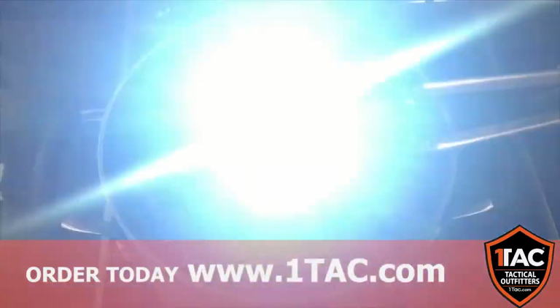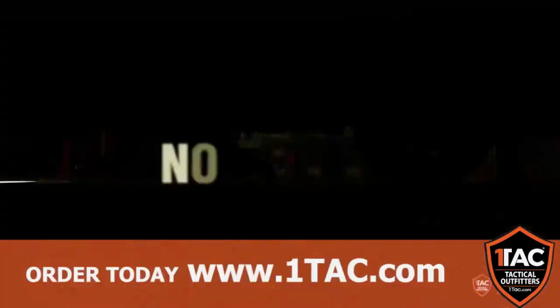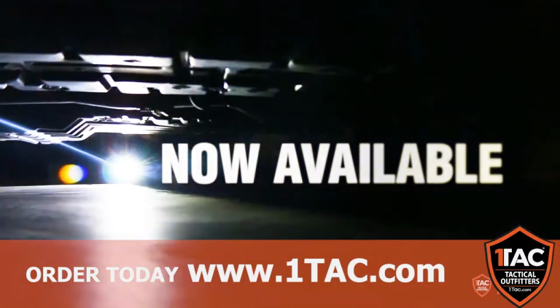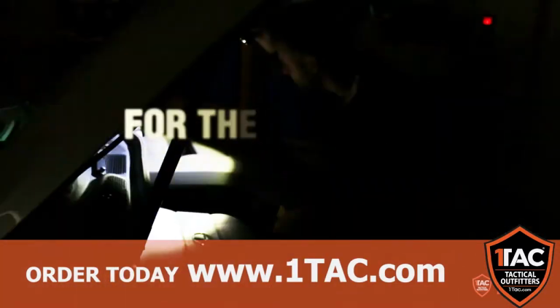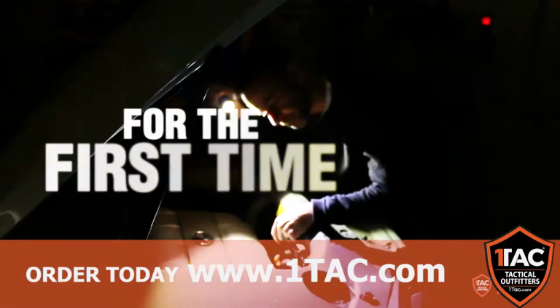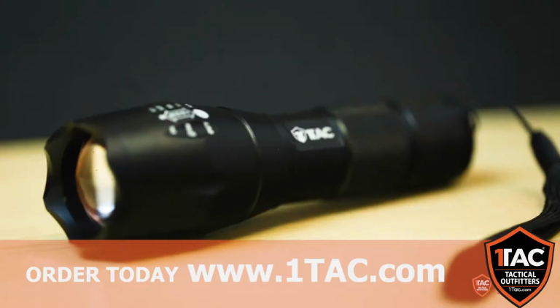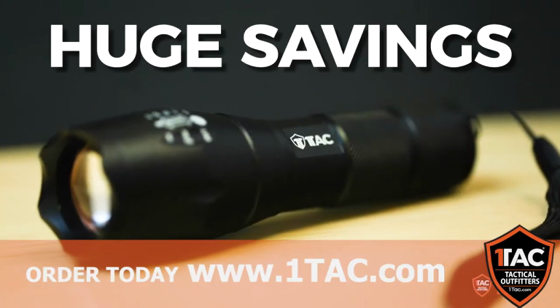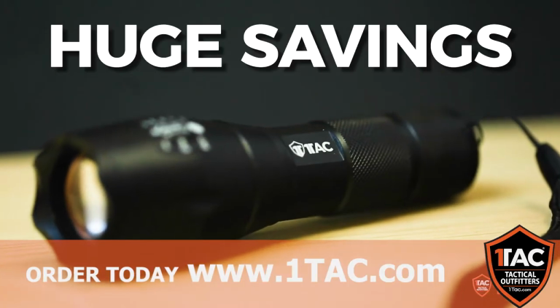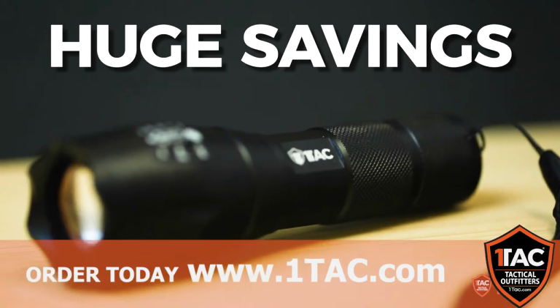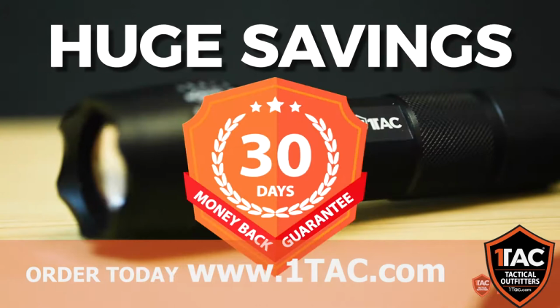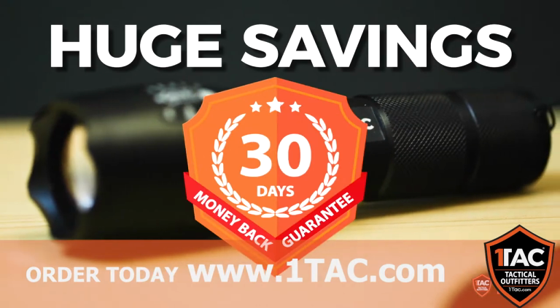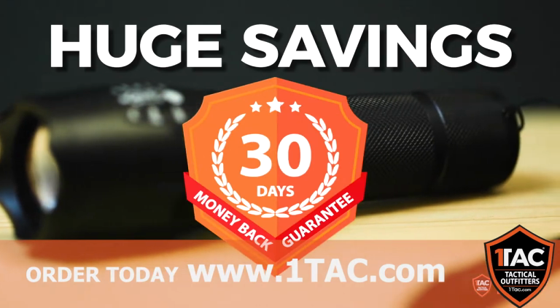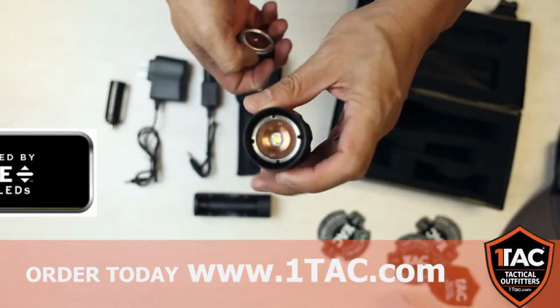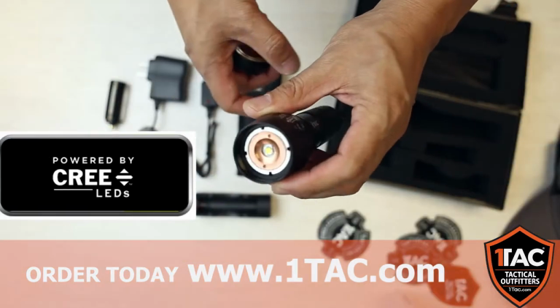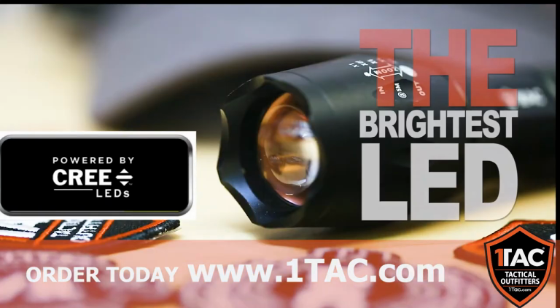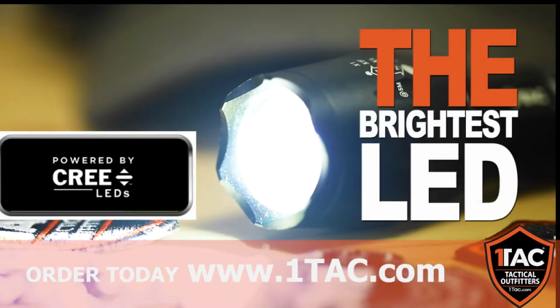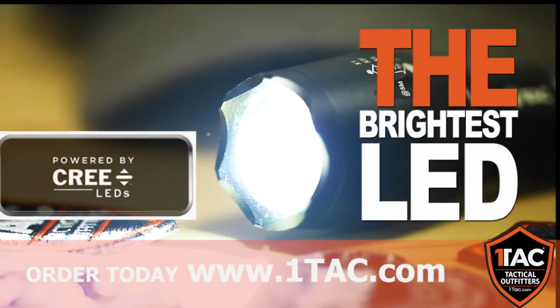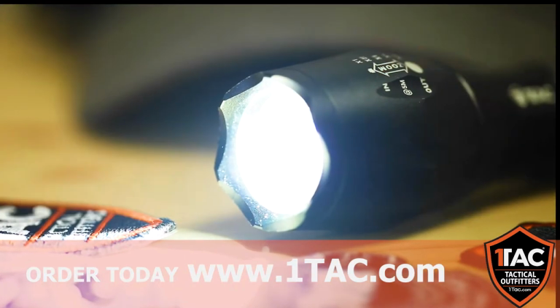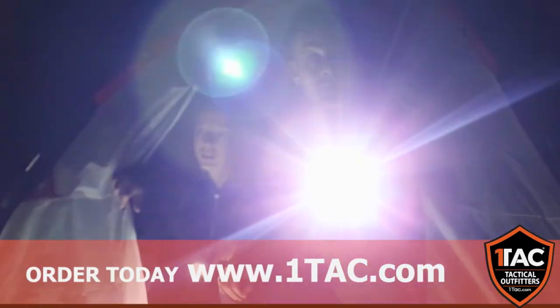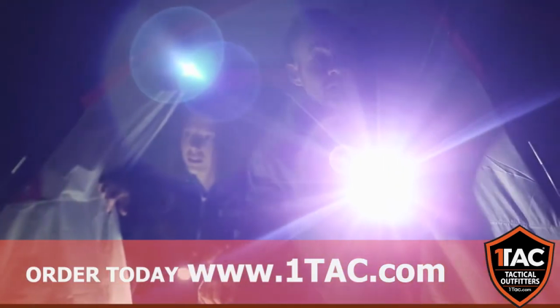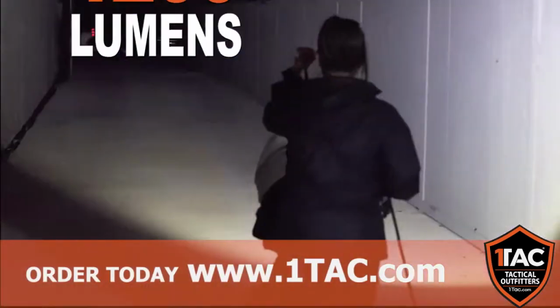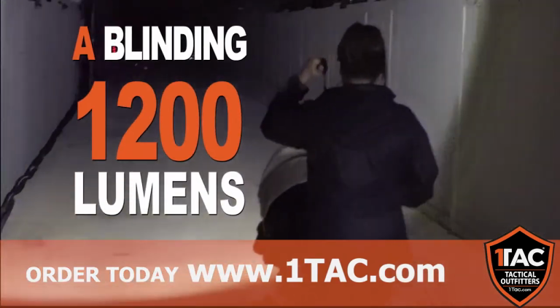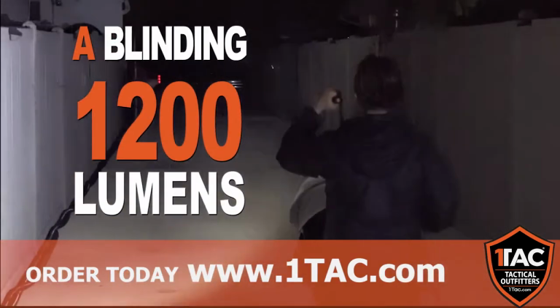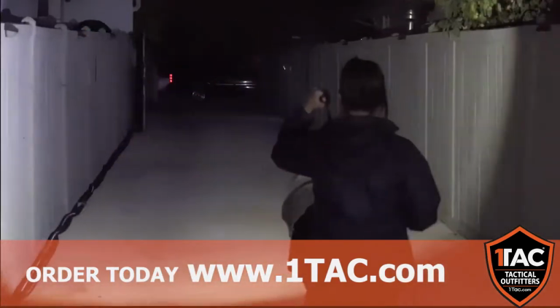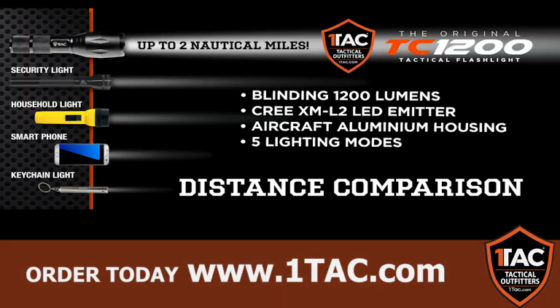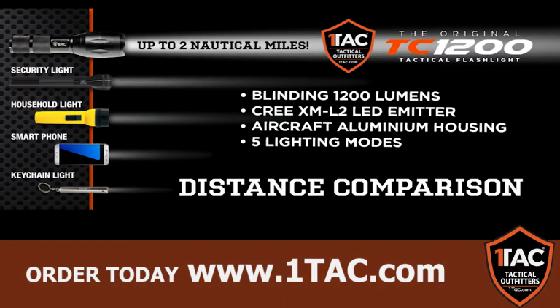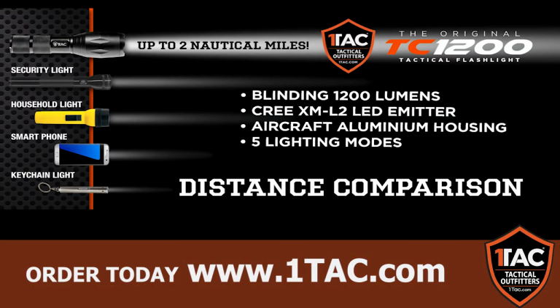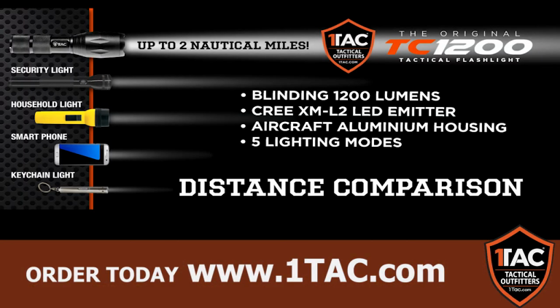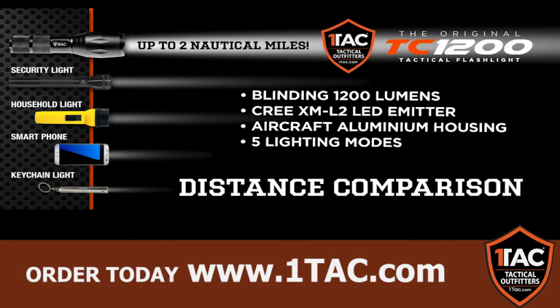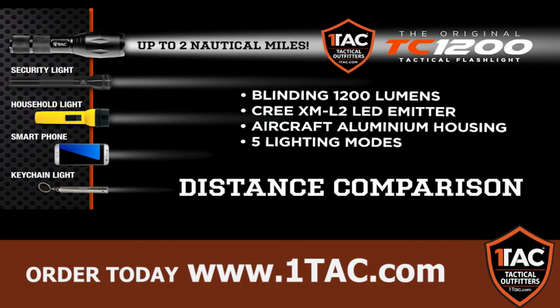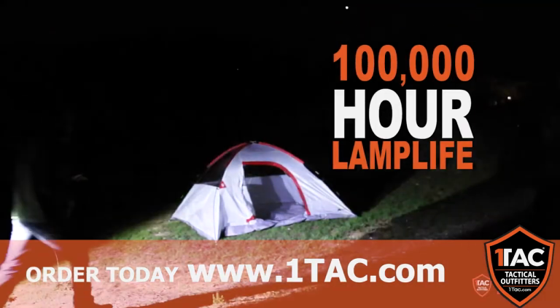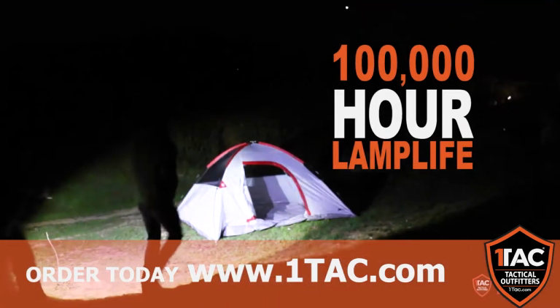It is now available to the public at a huge savings with a 30-day money-back guarantee. Powered by the brightest Cree LED available, this light can put off nearly 1,200 lumens, reaching up to 2 miles with an impressive 100,000-hour lamplight.